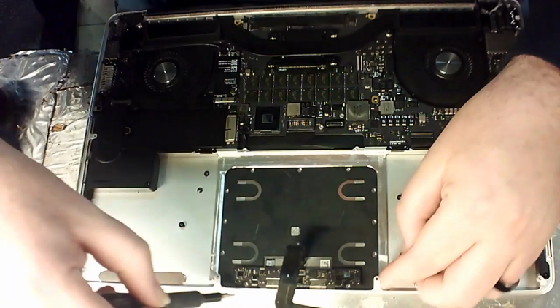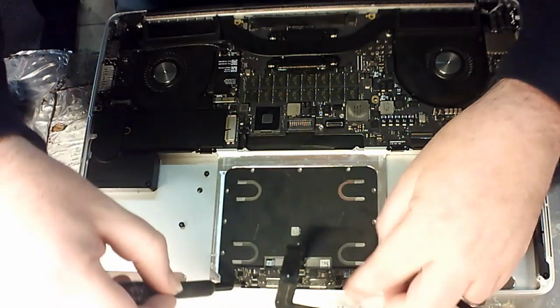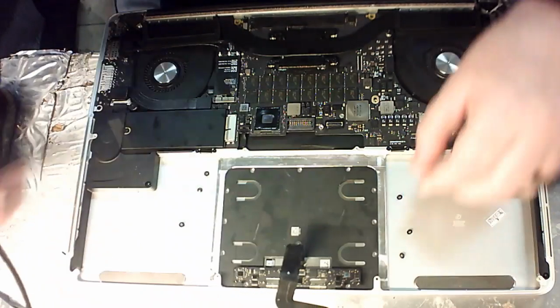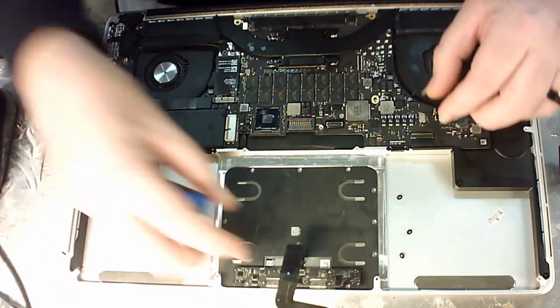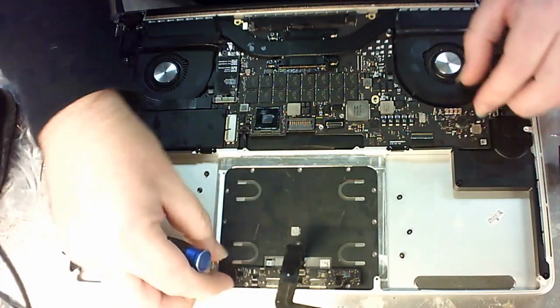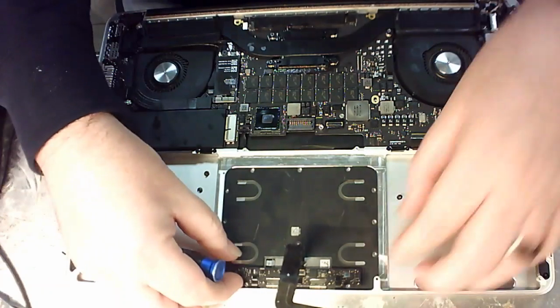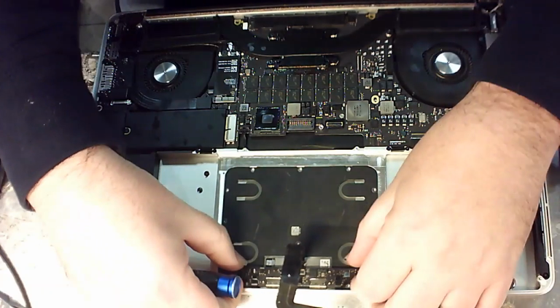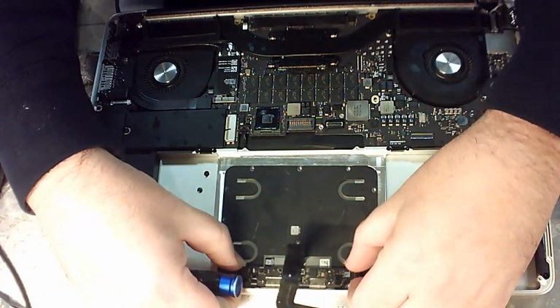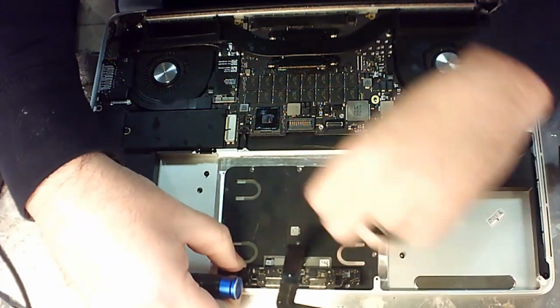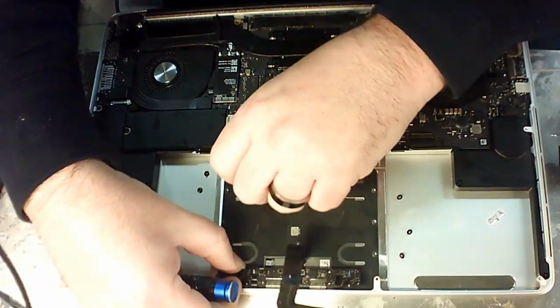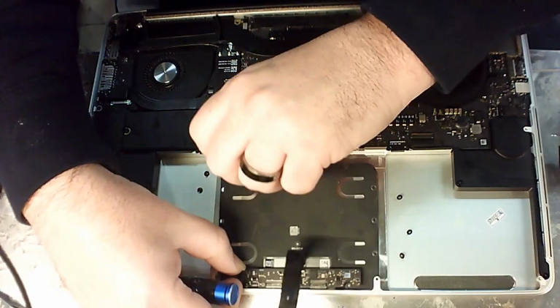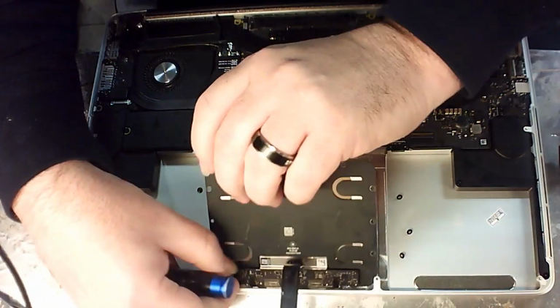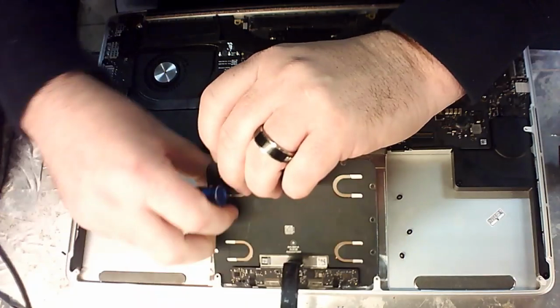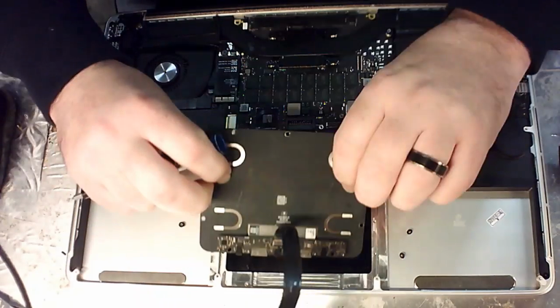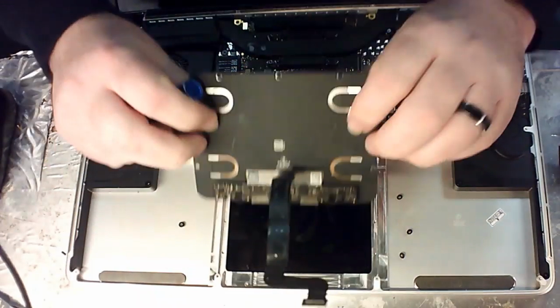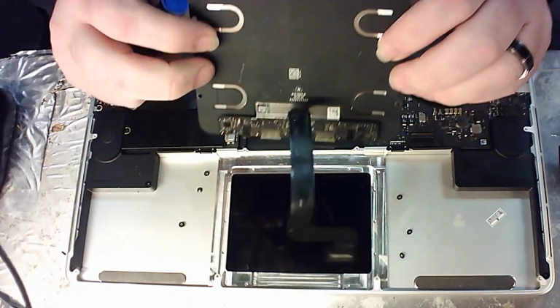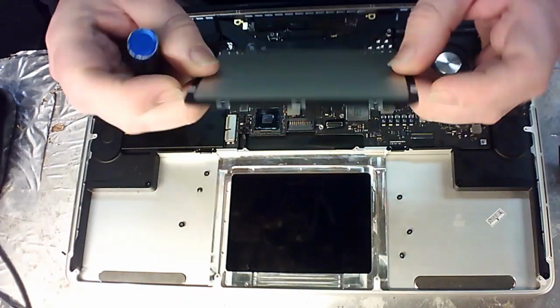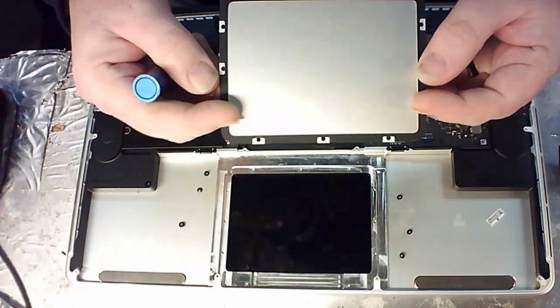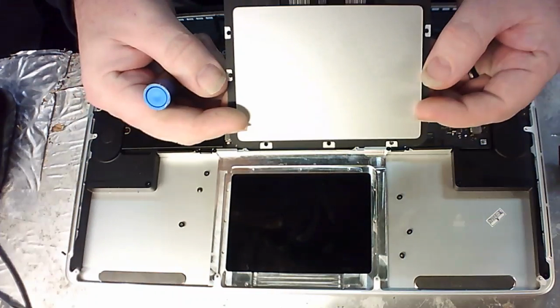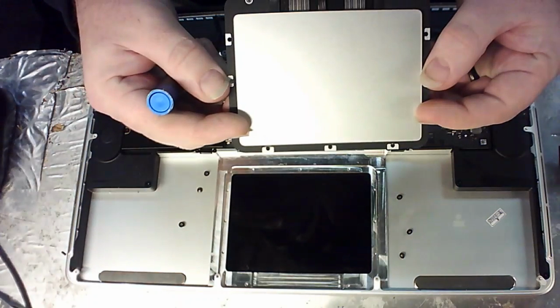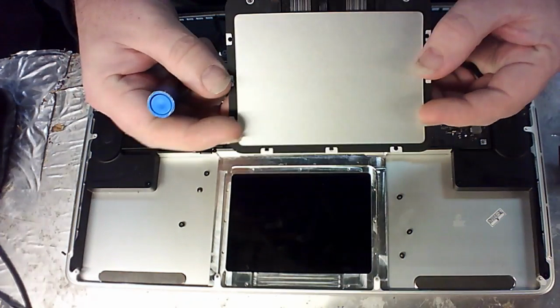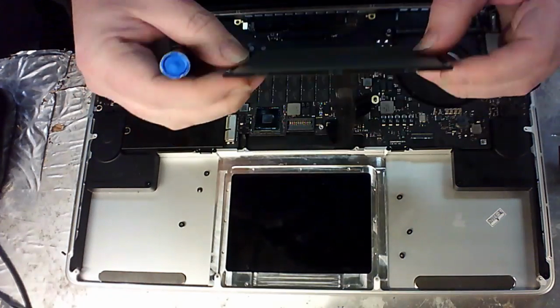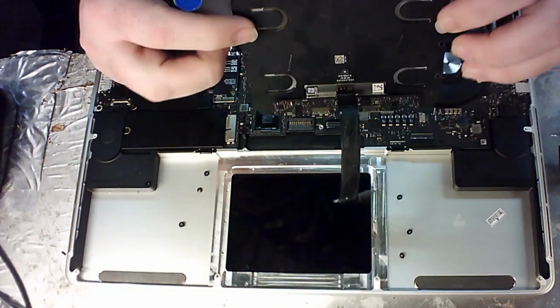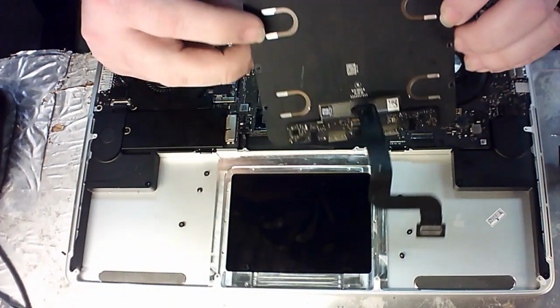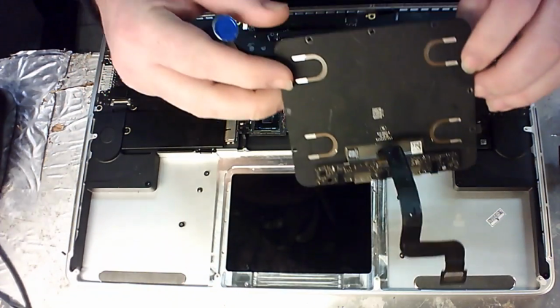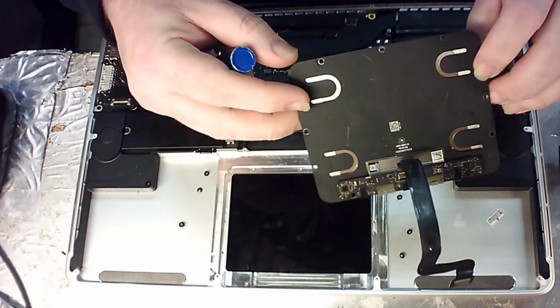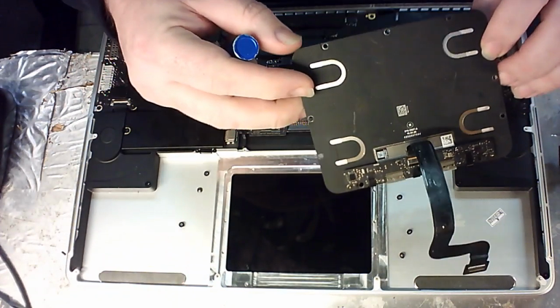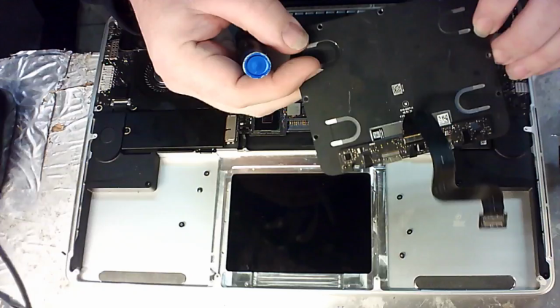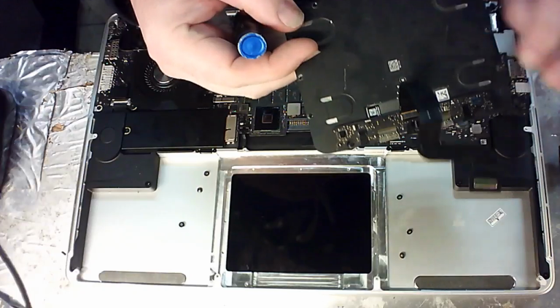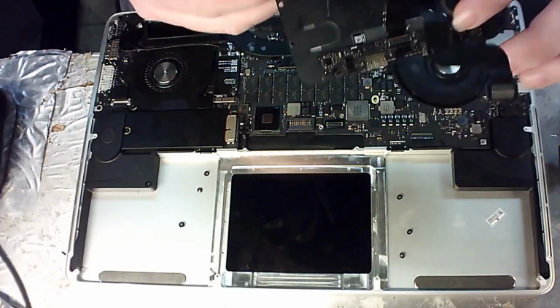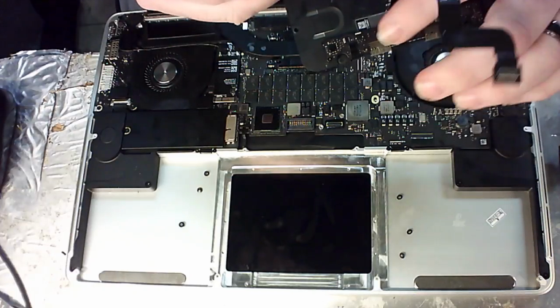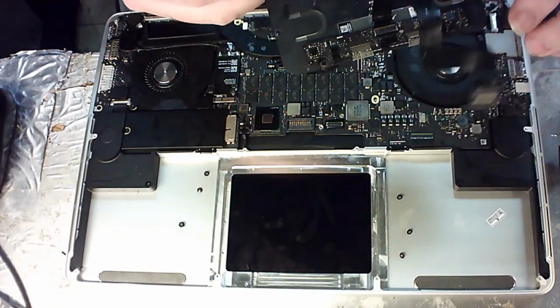Once you've got your screws all the way out, you're going to find that your trackpad easily just removes right out. It's very simple, not hard. You can see you've got your board over here.